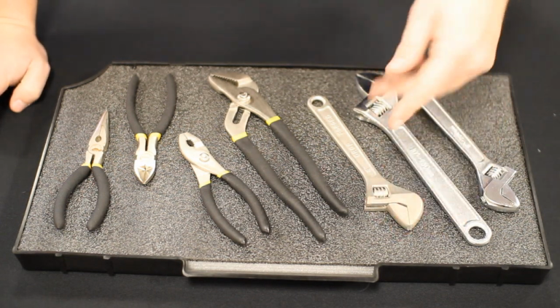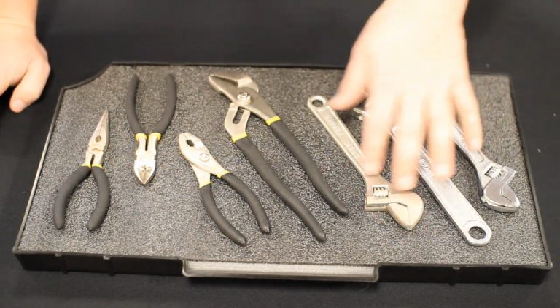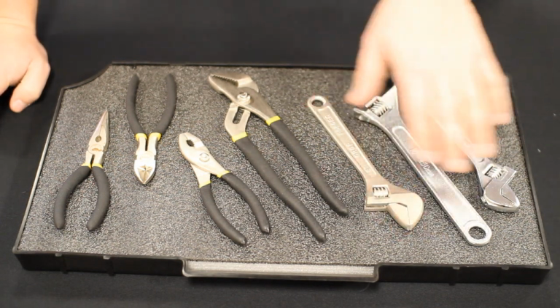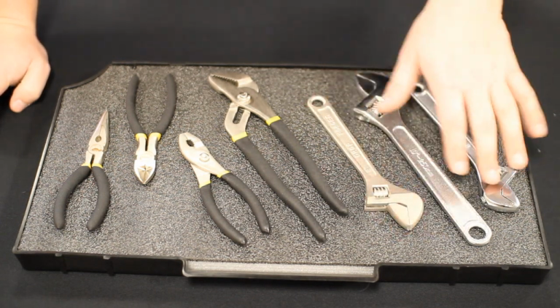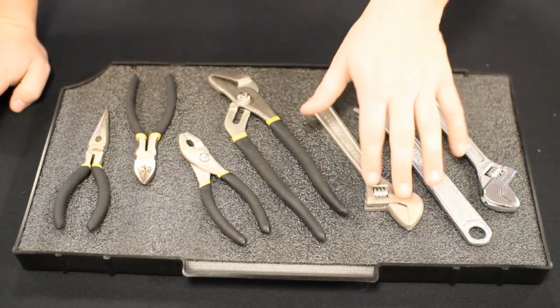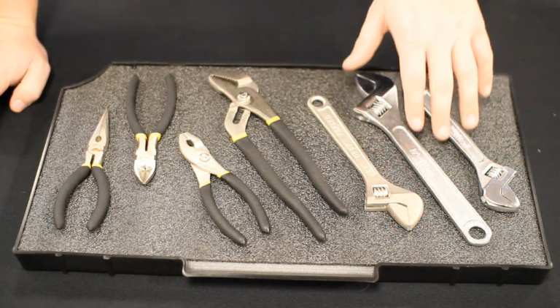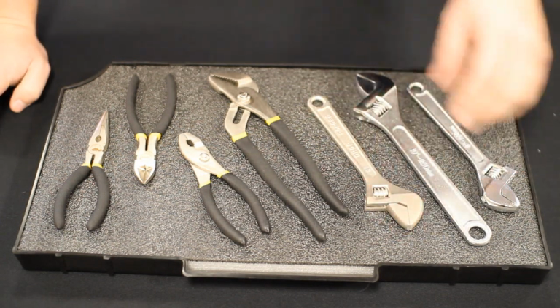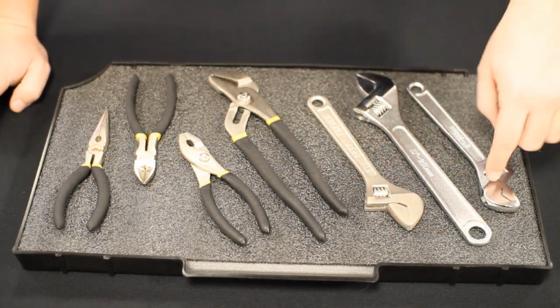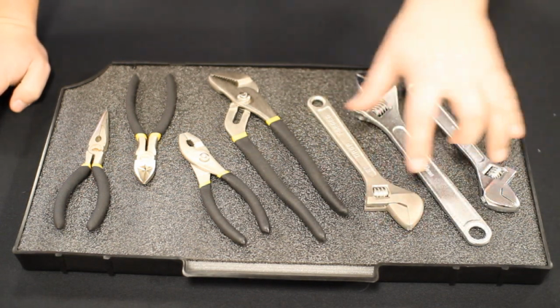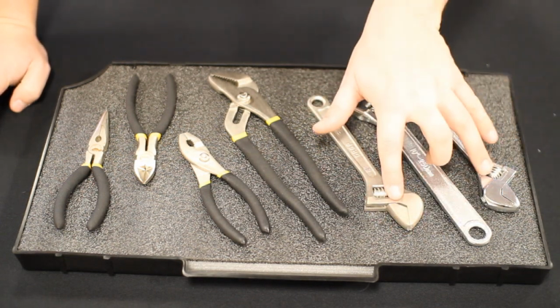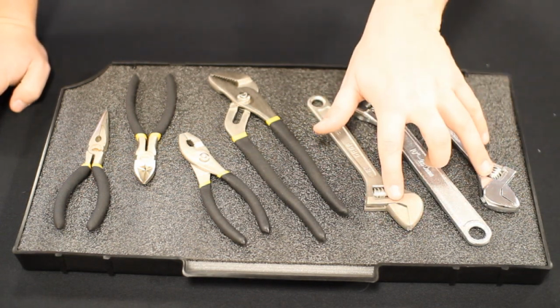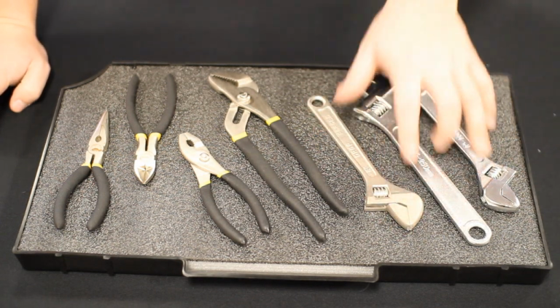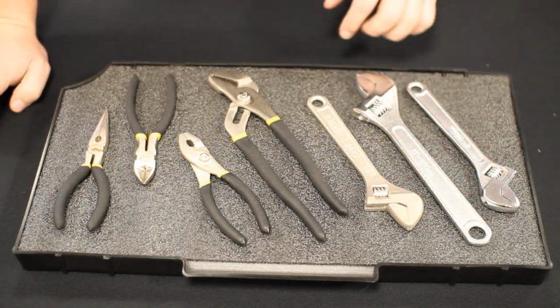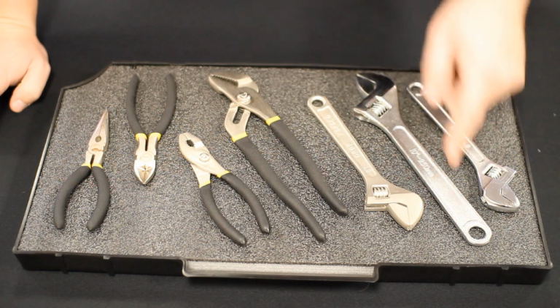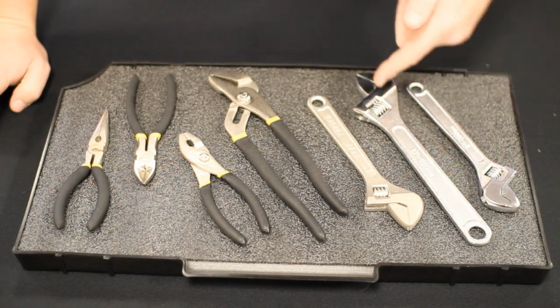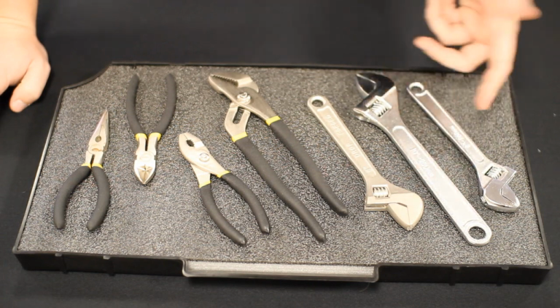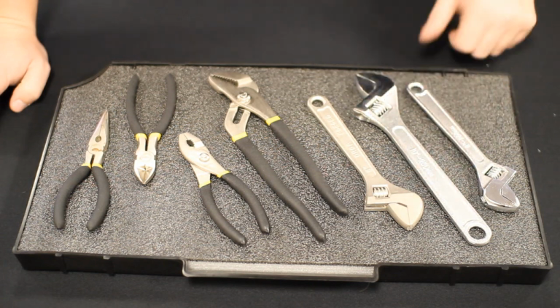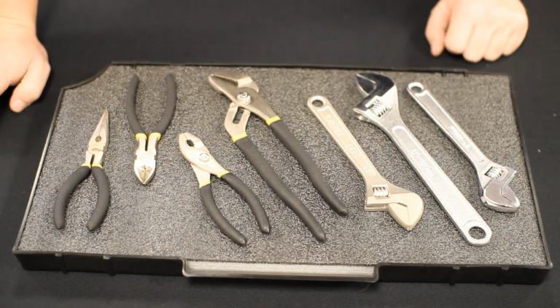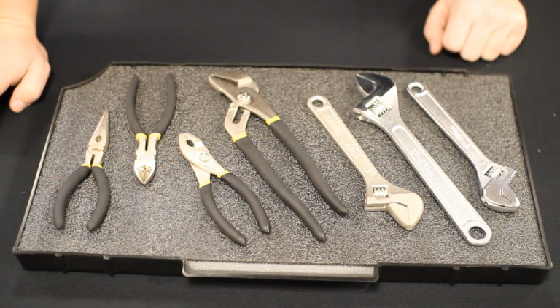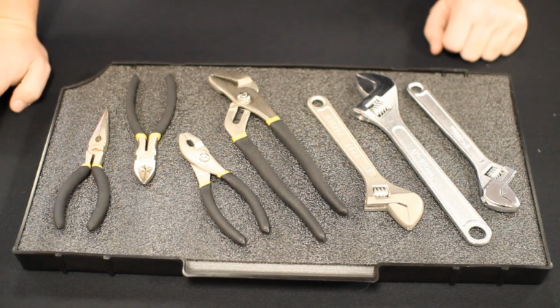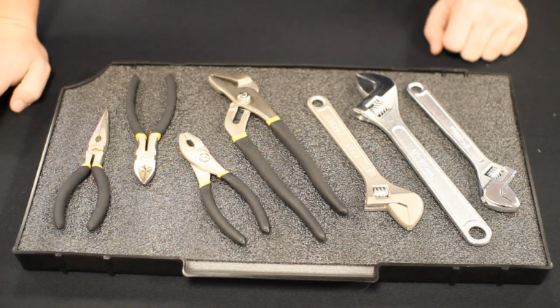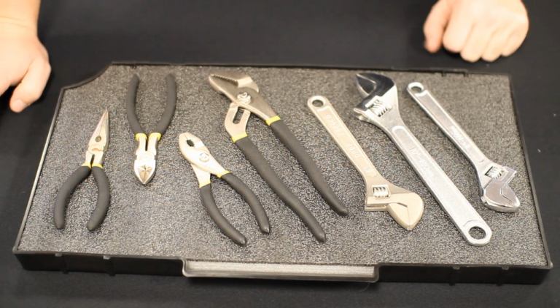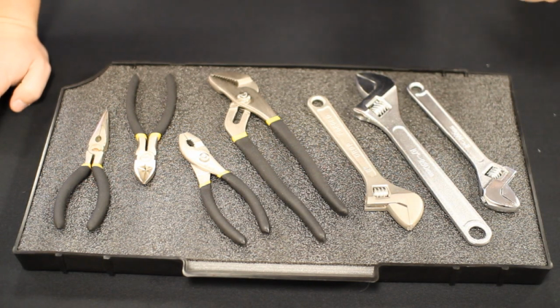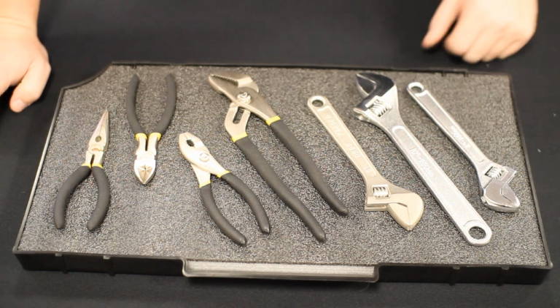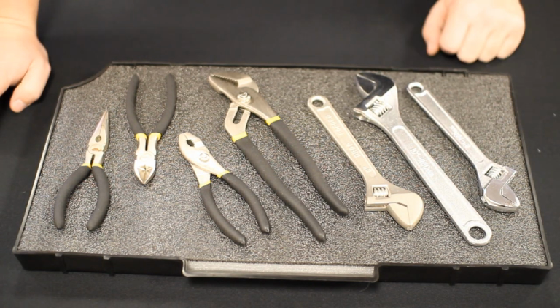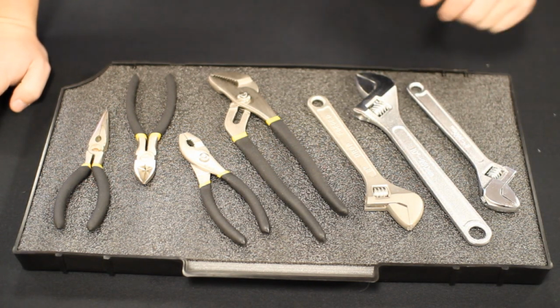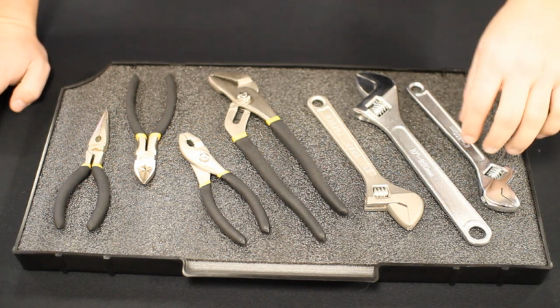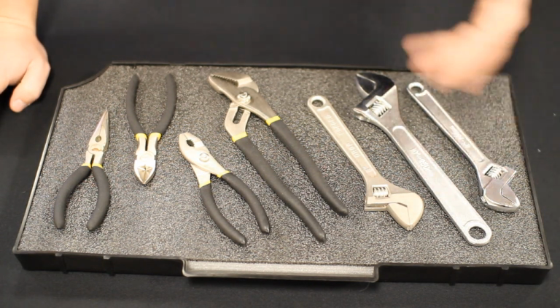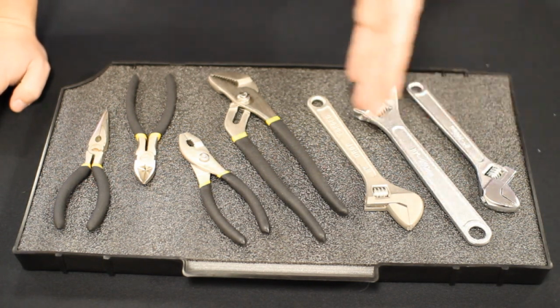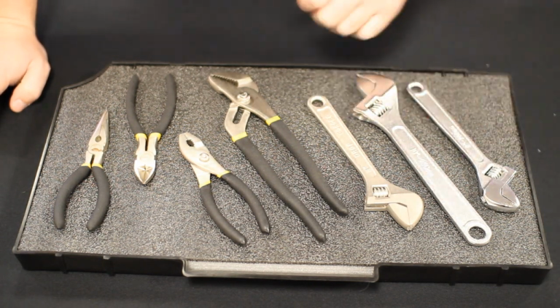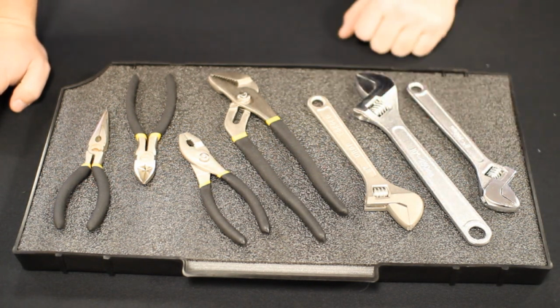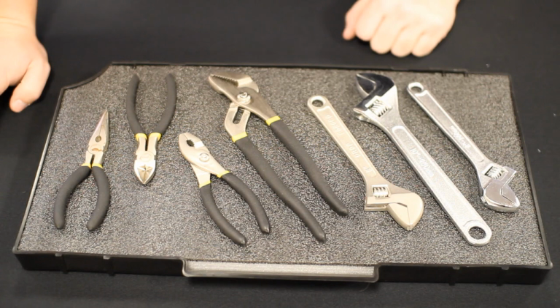You can see we have these wrenches opposing each other, and then we have this wrench in the middle, which saves quite a bit of space as opposed to making them all go the same way.